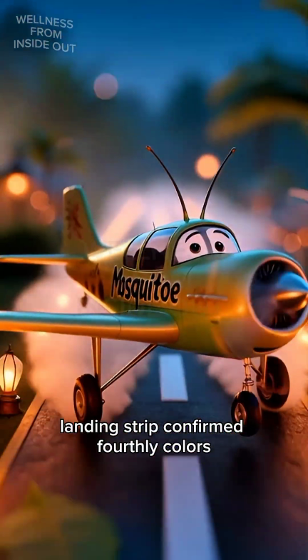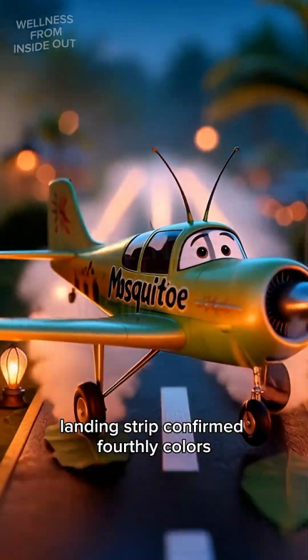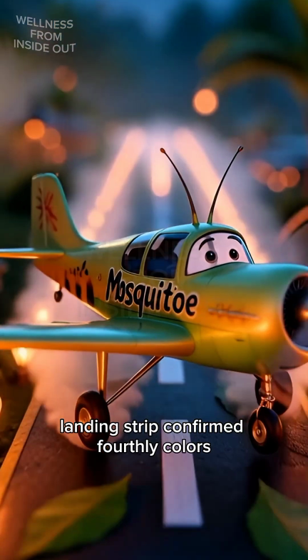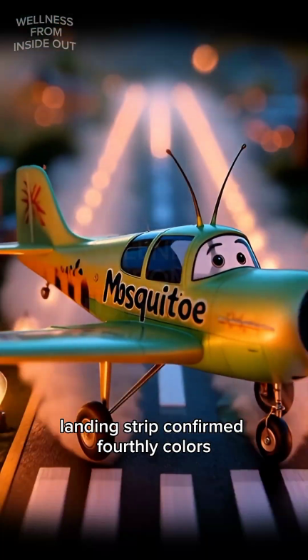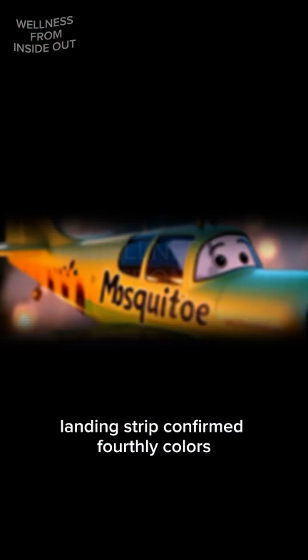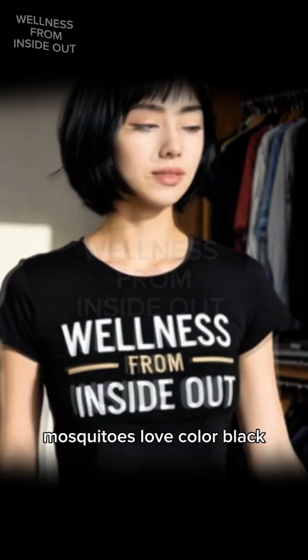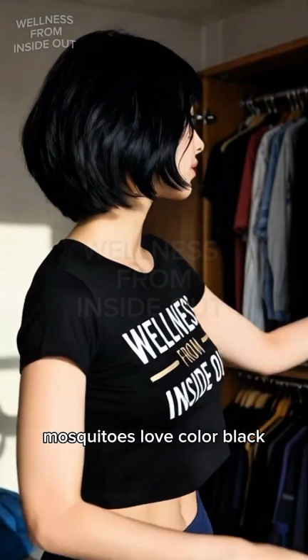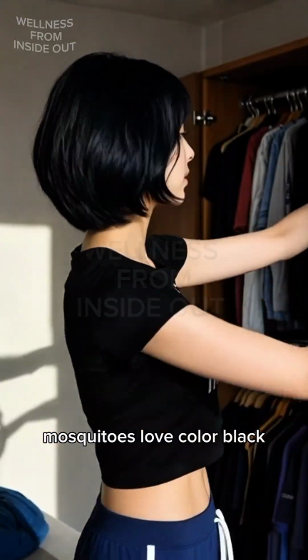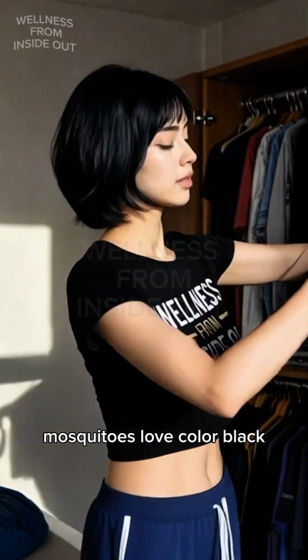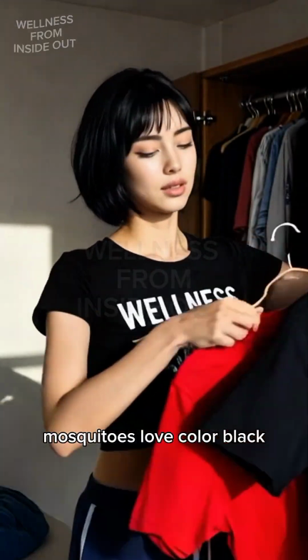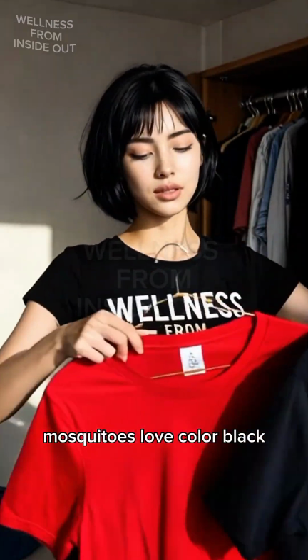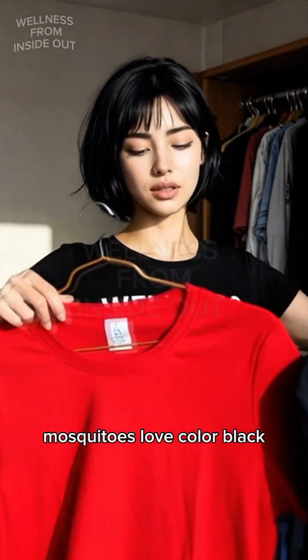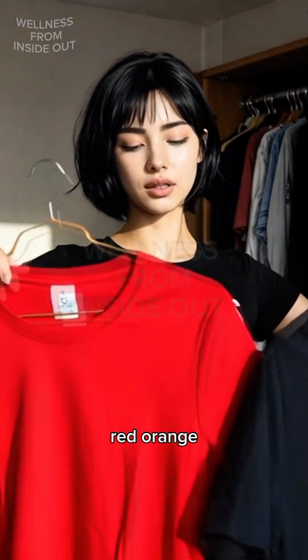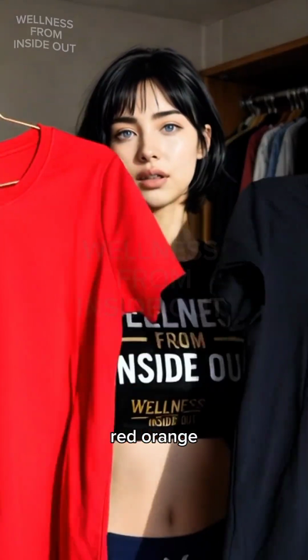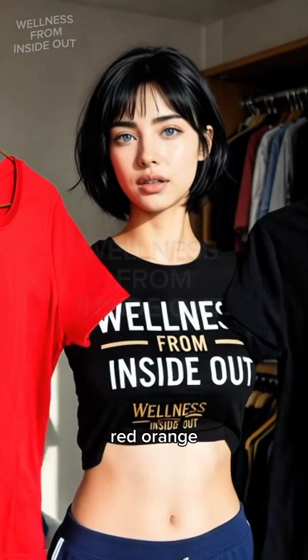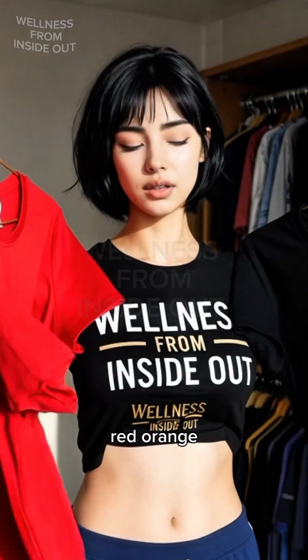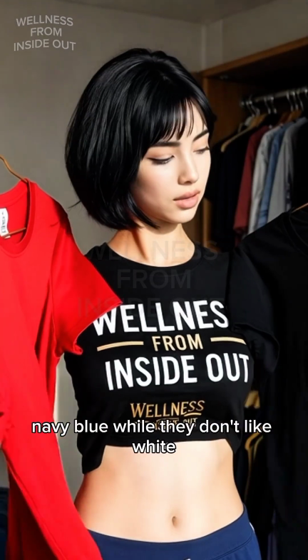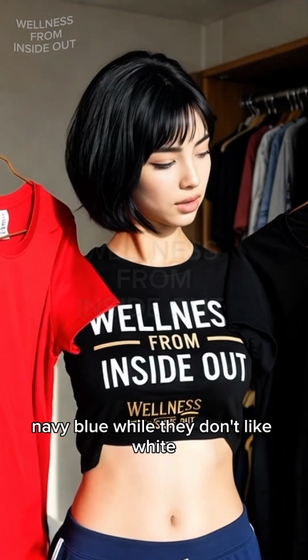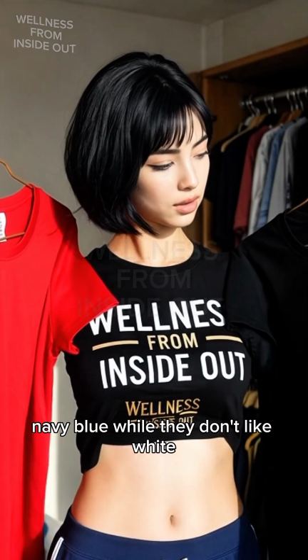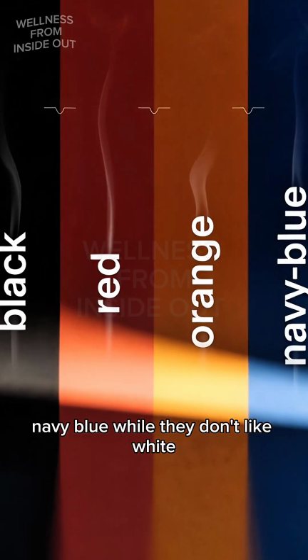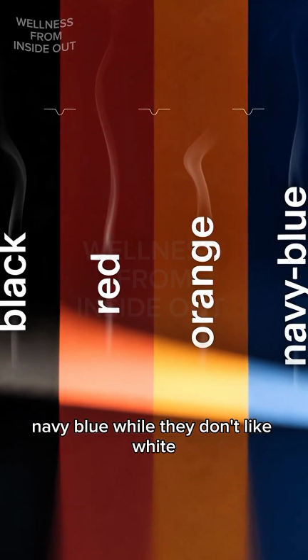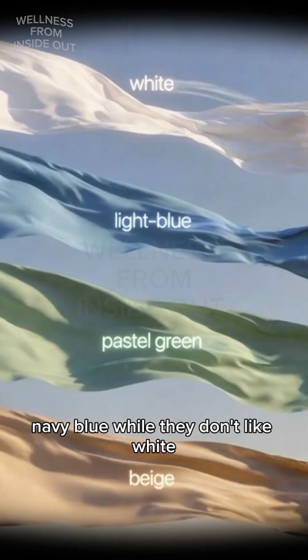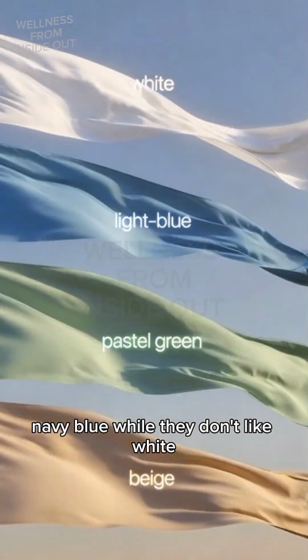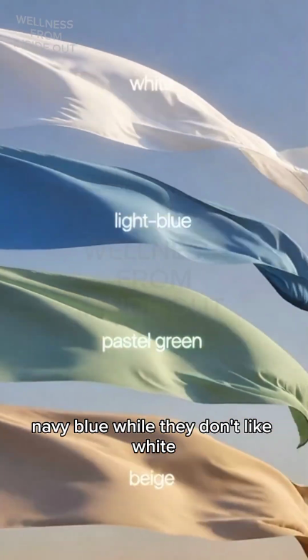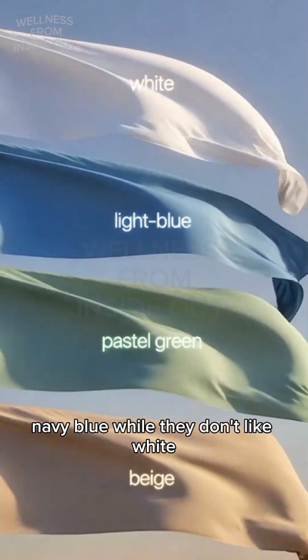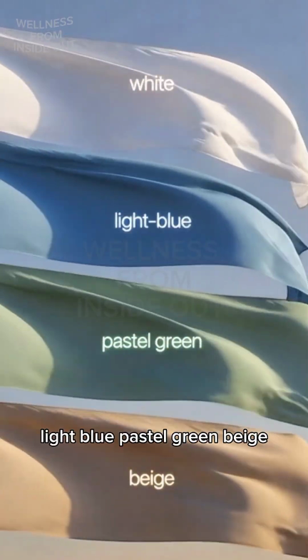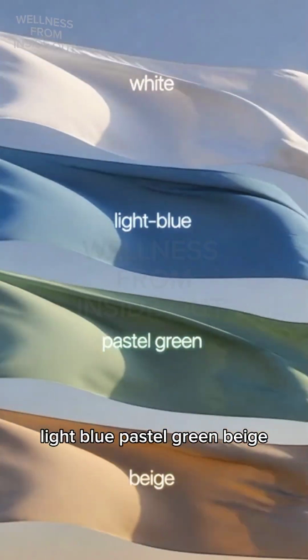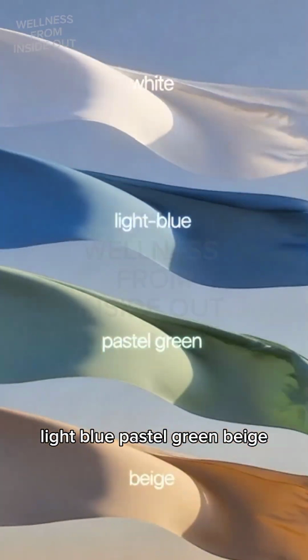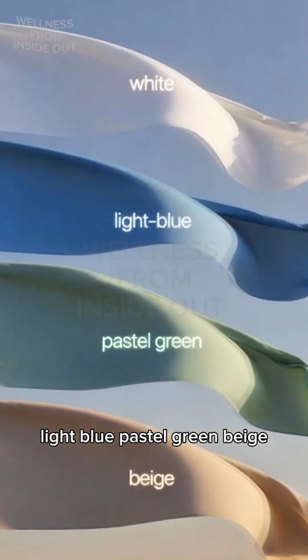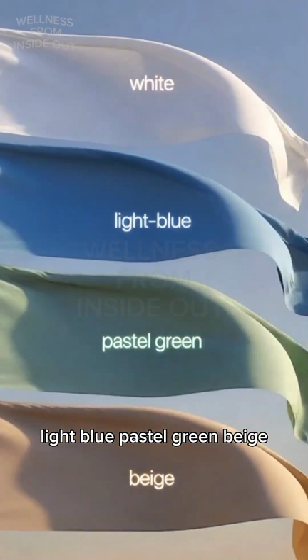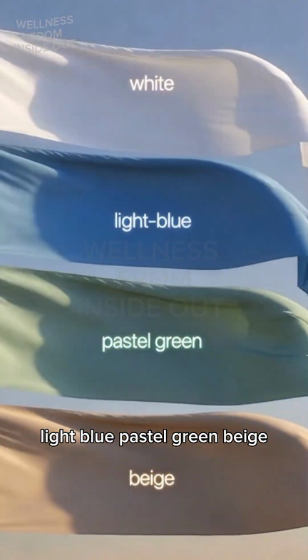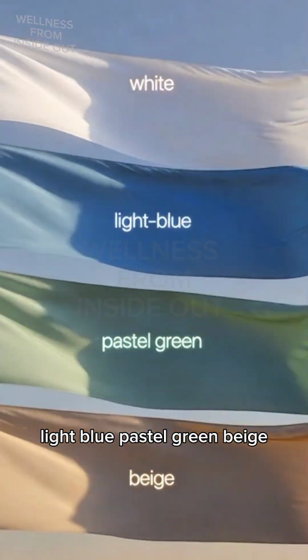Fourthly, colors. Mosquitoes love color — black, red, orange, navy blue. While they don't like white, light blue, pastel green, or beige.